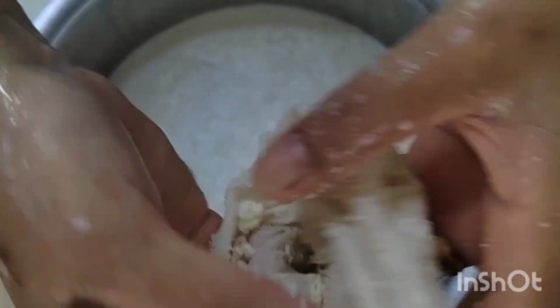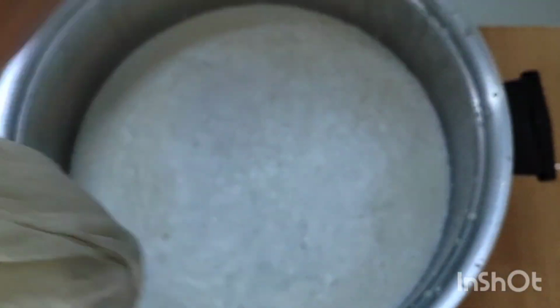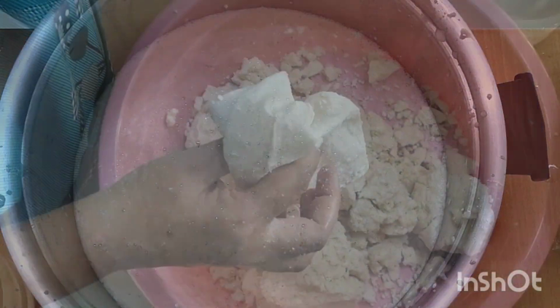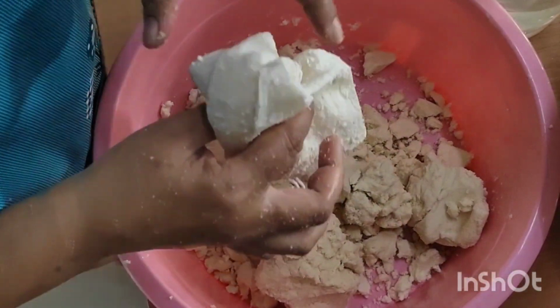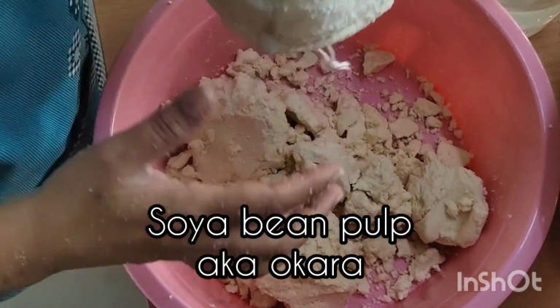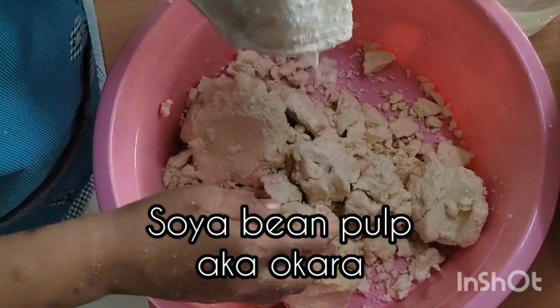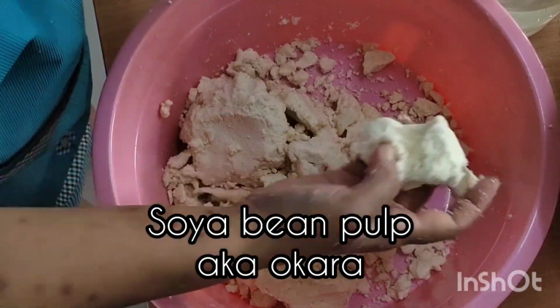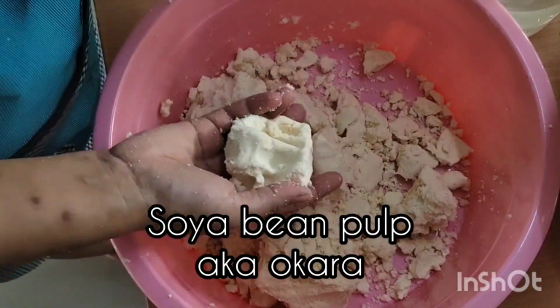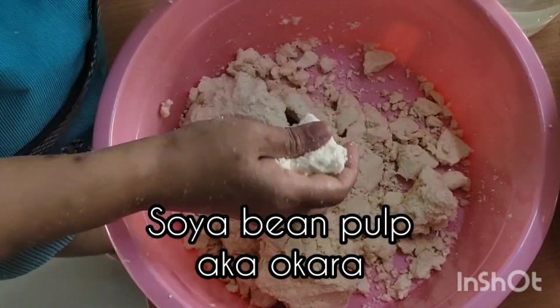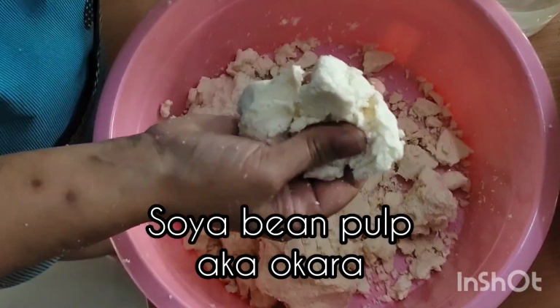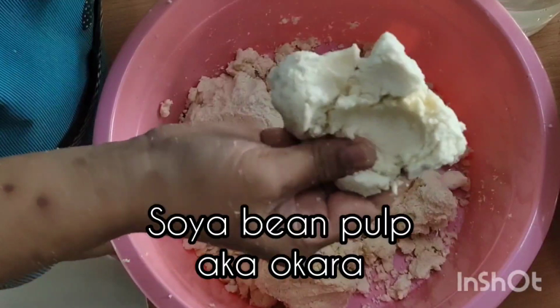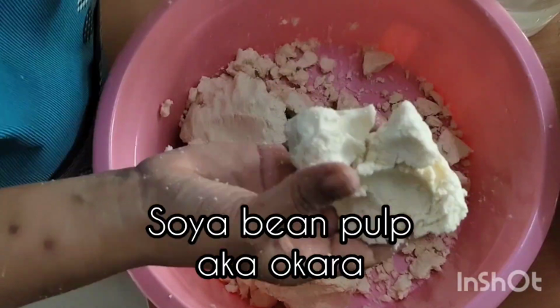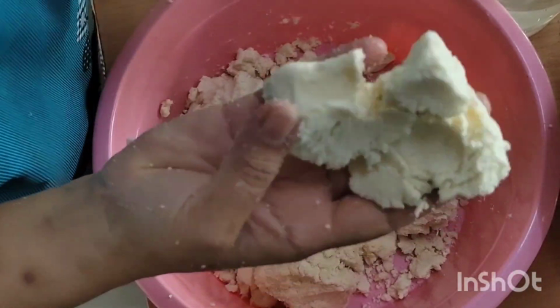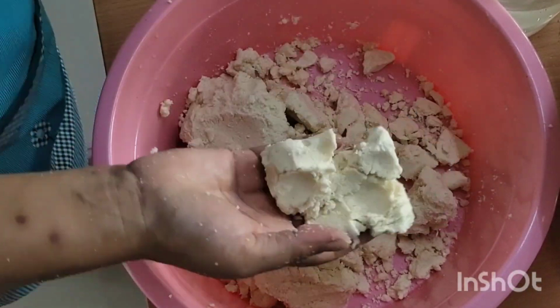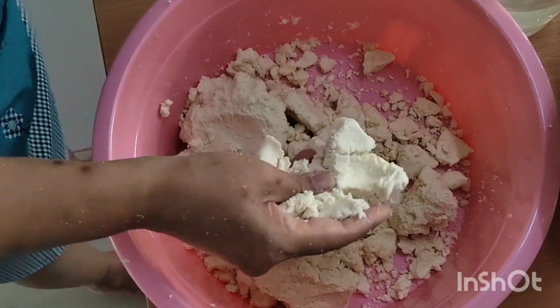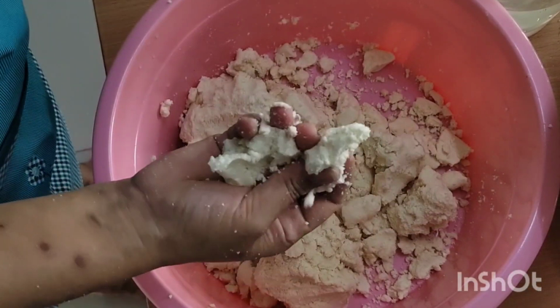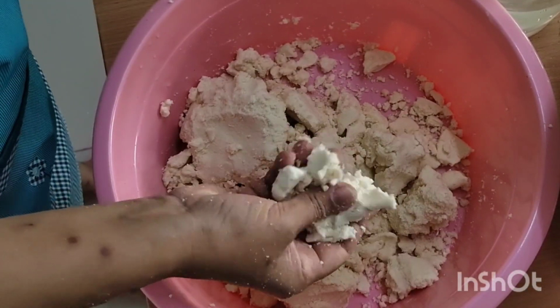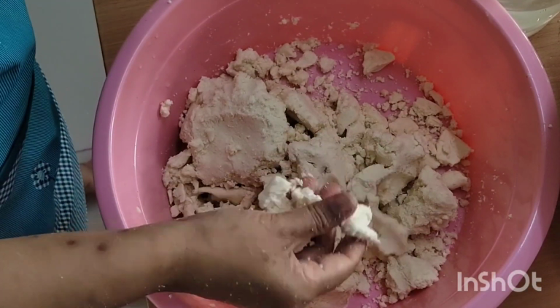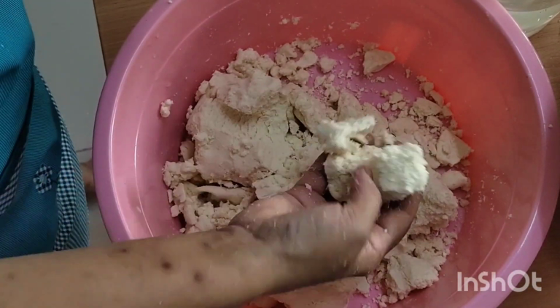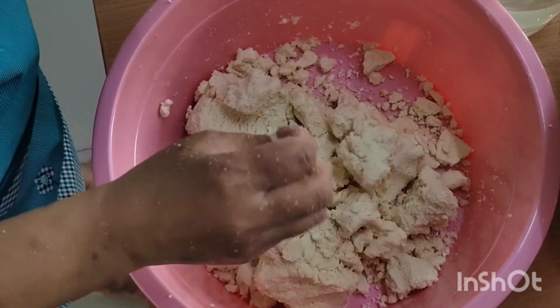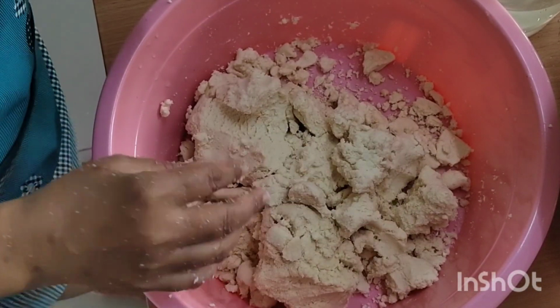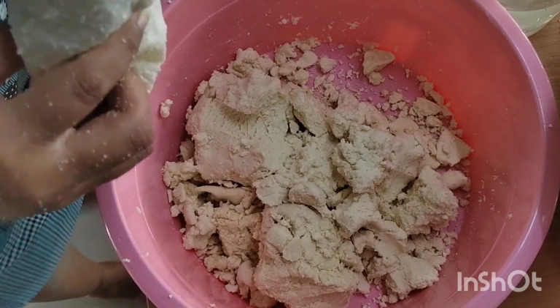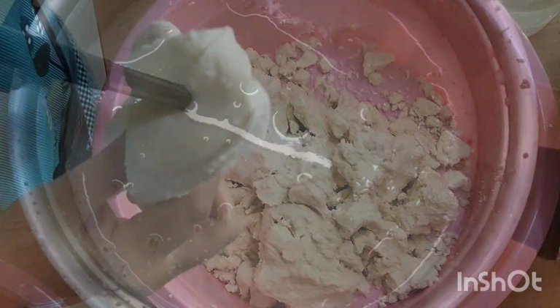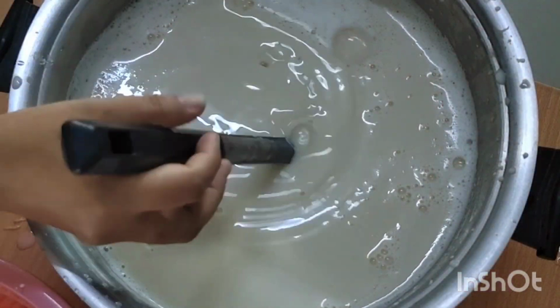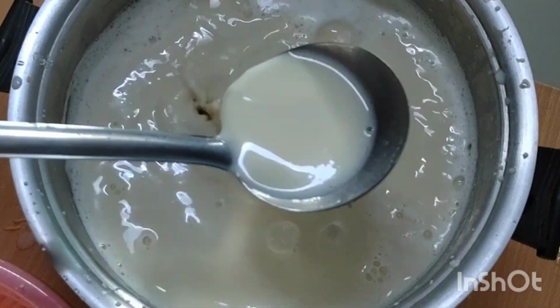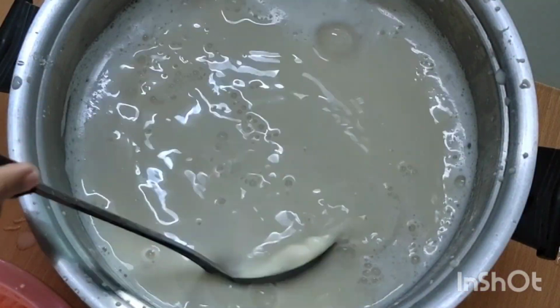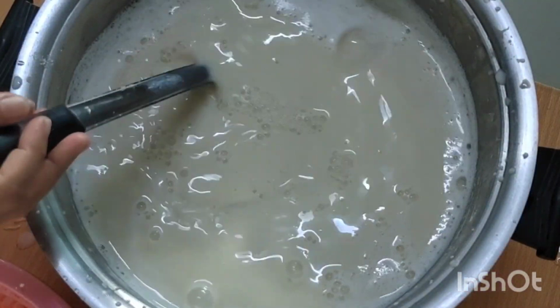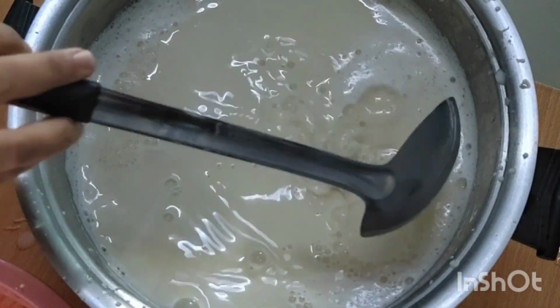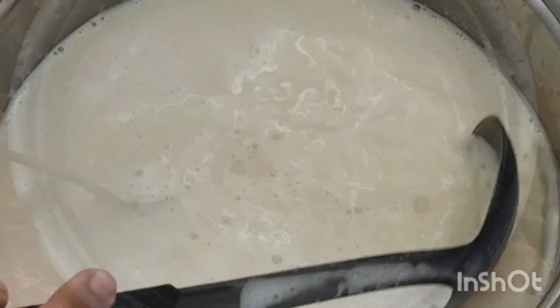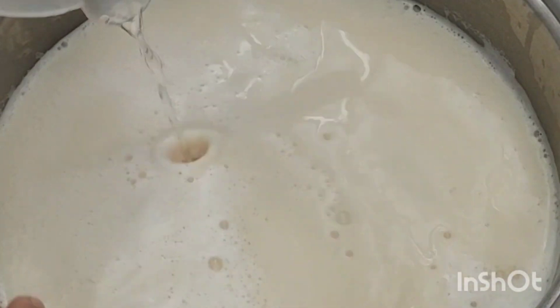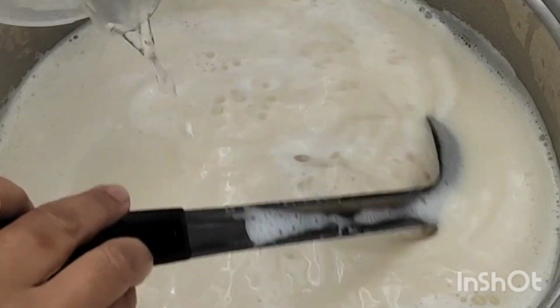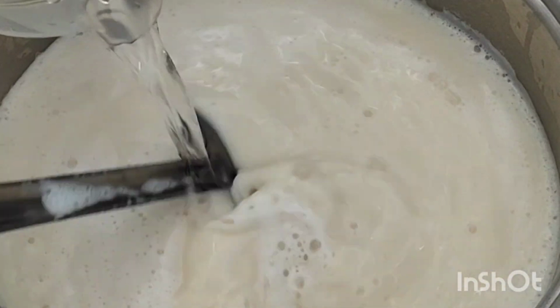When she's finished with the blending process she has left over the soybean pulp, also known as okara, which she has other videos showing you how to use in other recipes. And here's her pot of milk which she'll now start to cook.